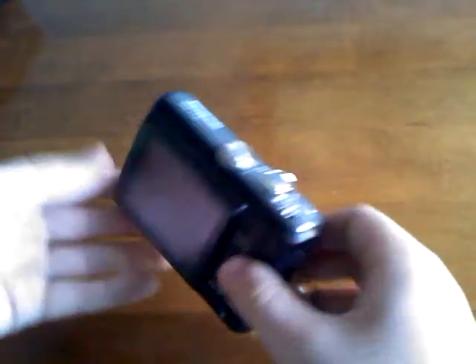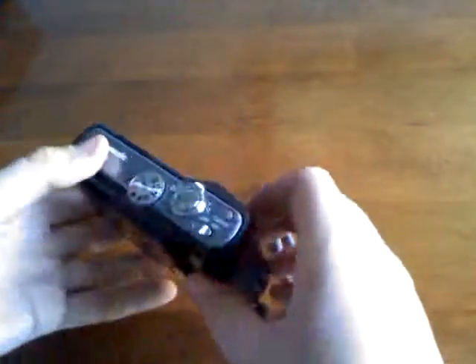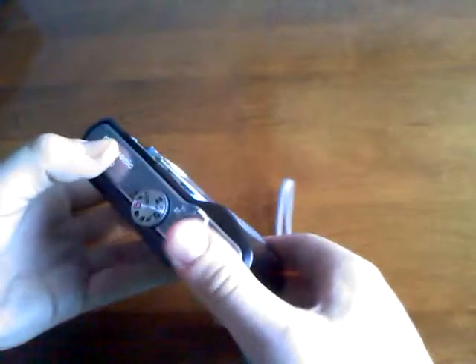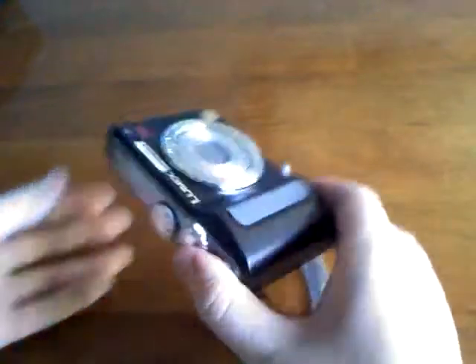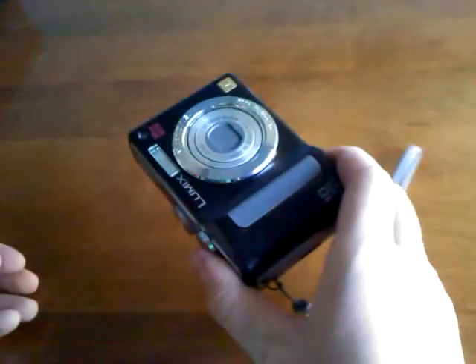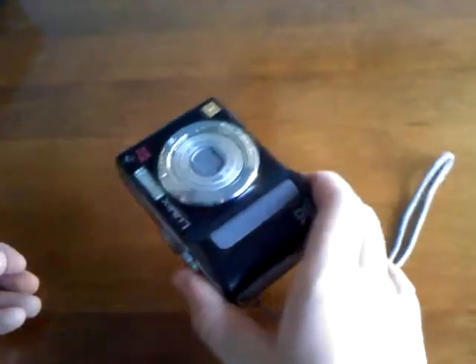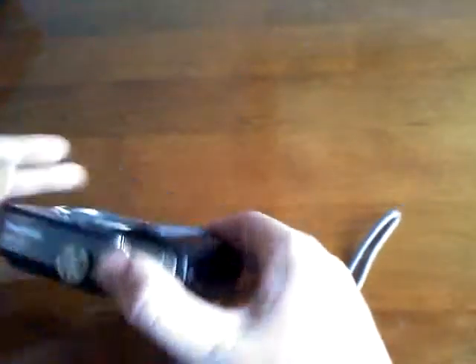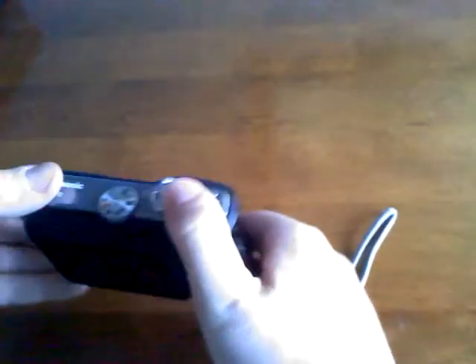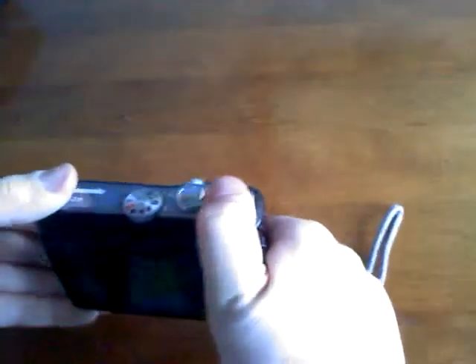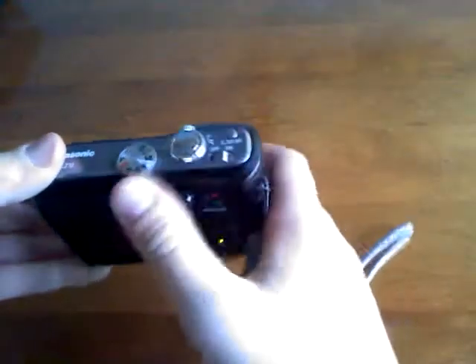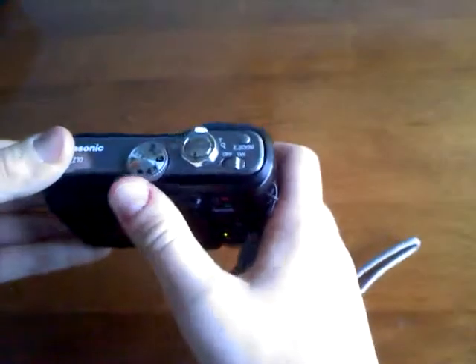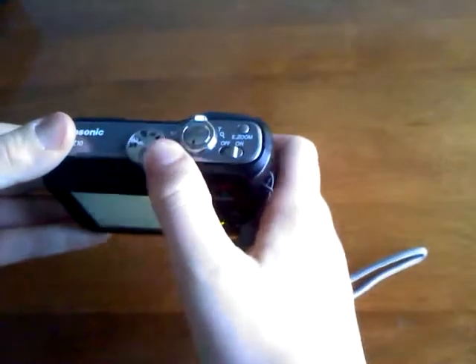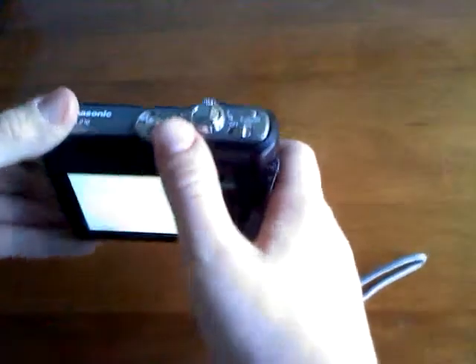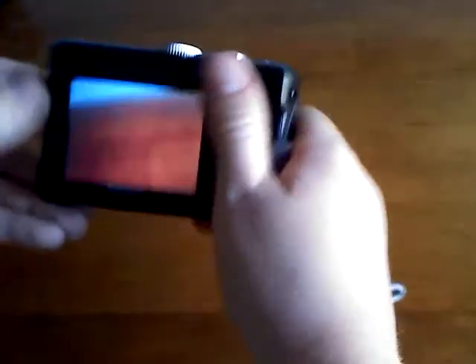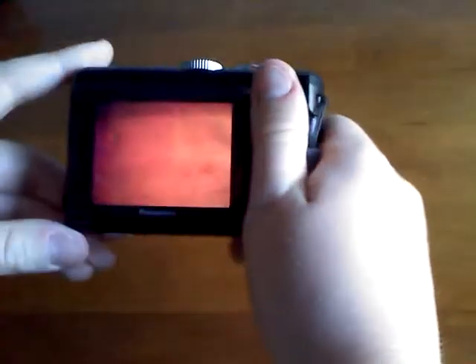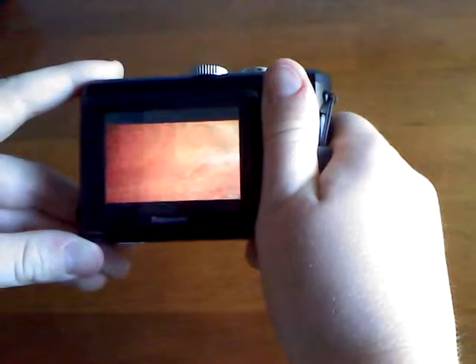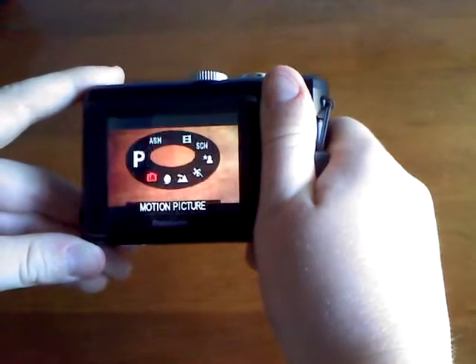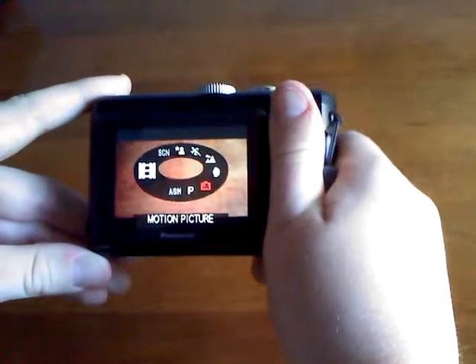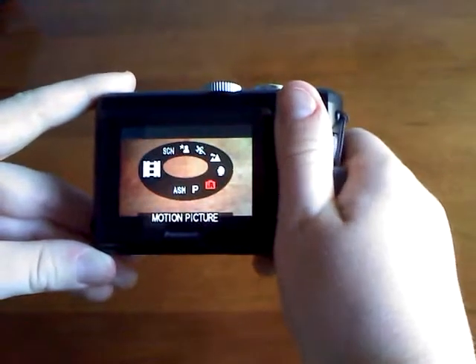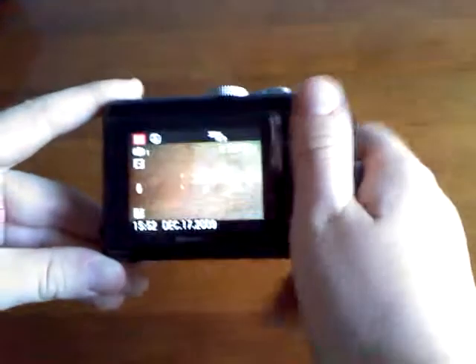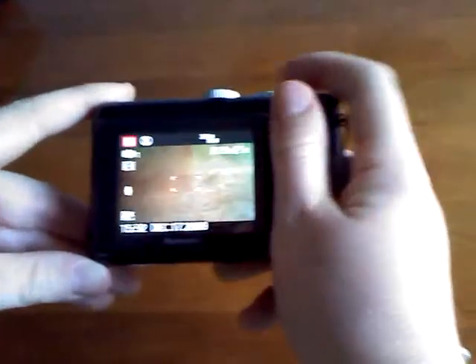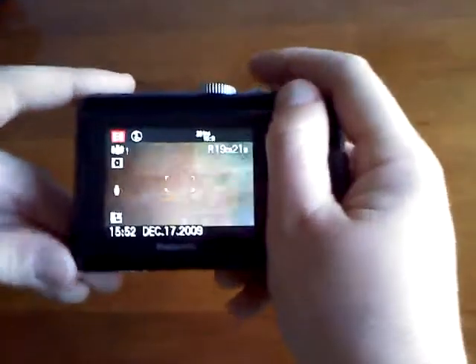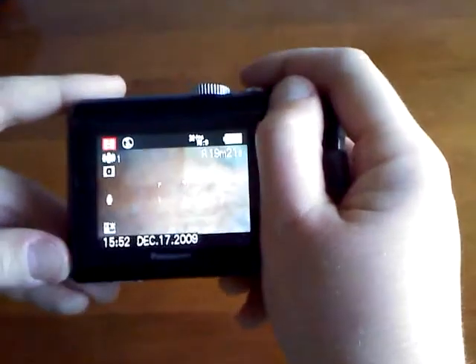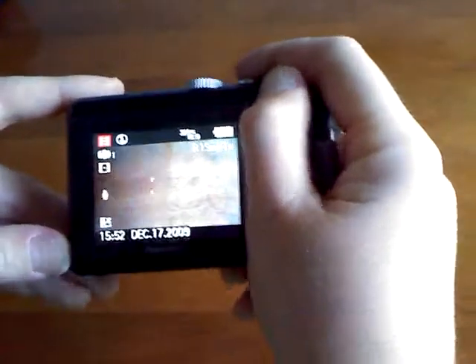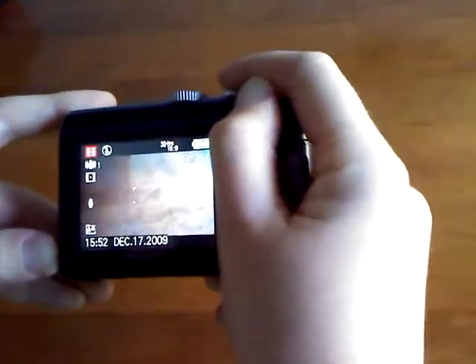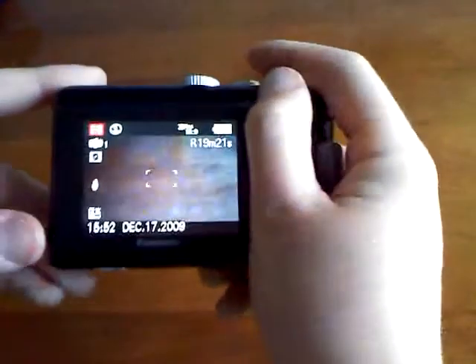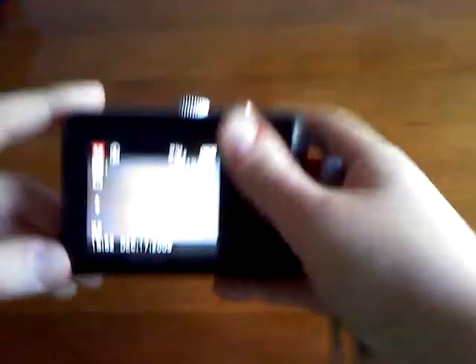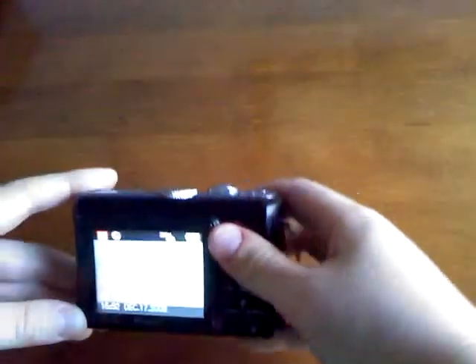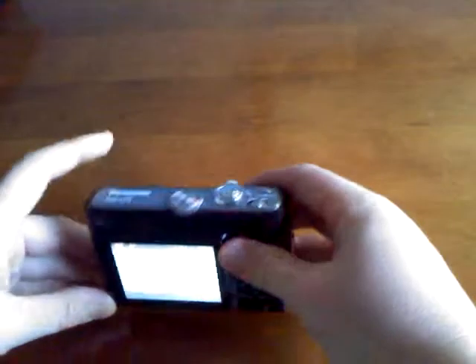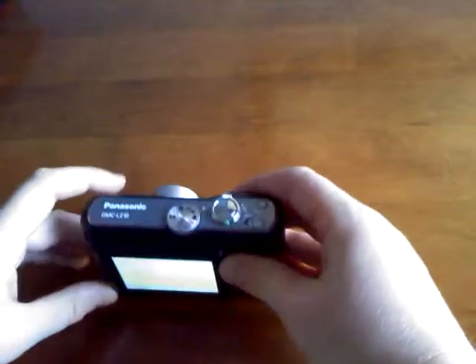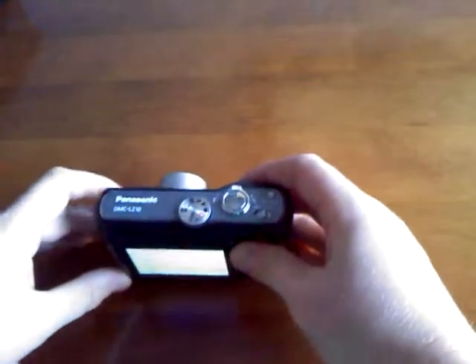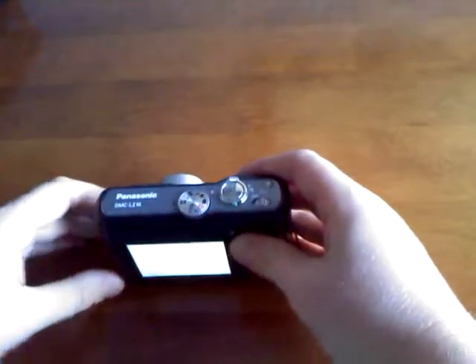I just wanted to show you that this is the camera I've been shooting with recently. As you can see, it actually shoots in widescreen.